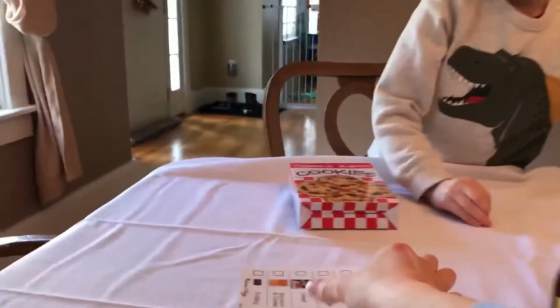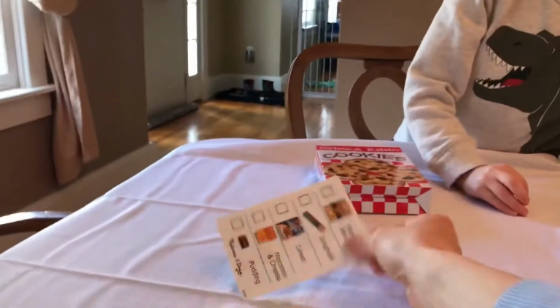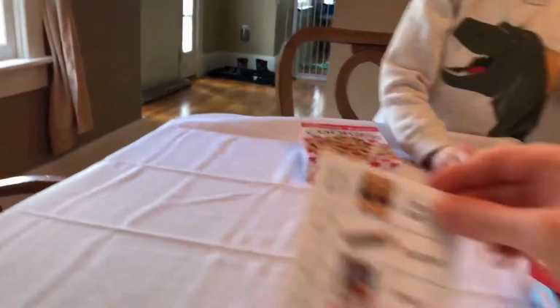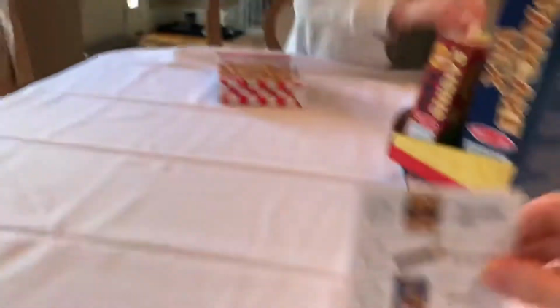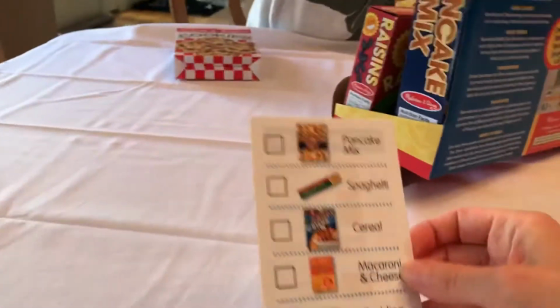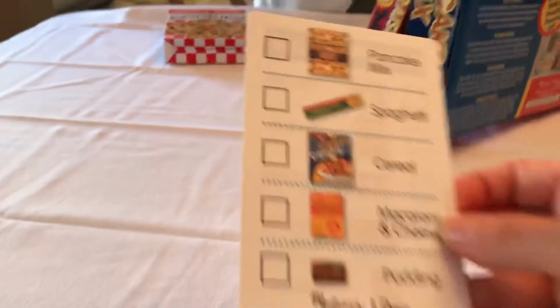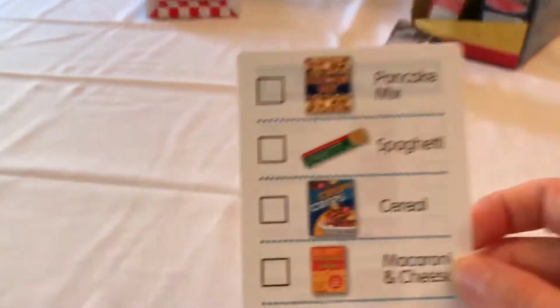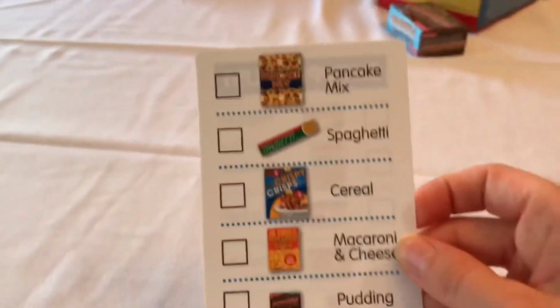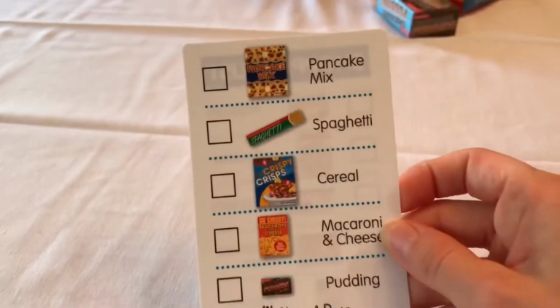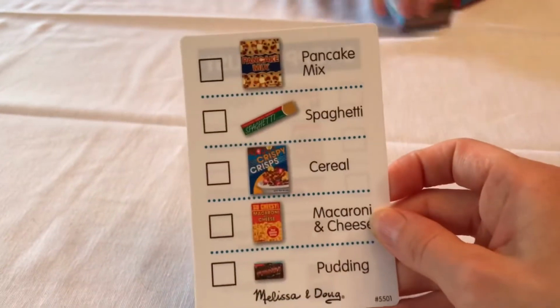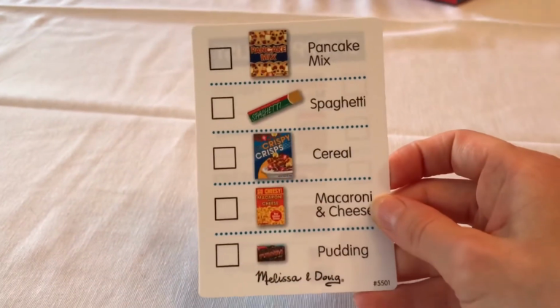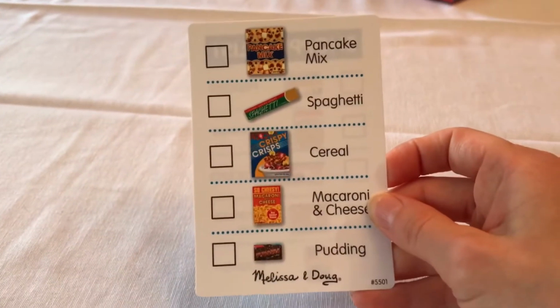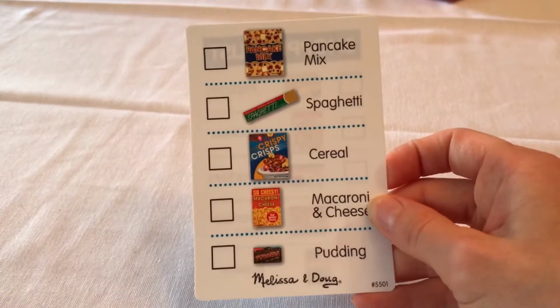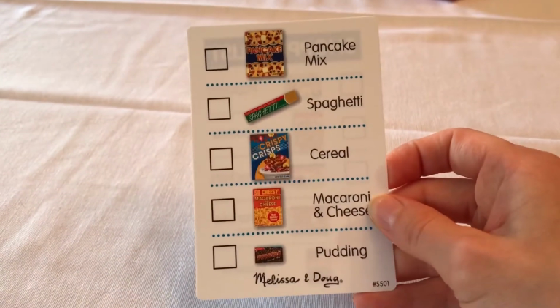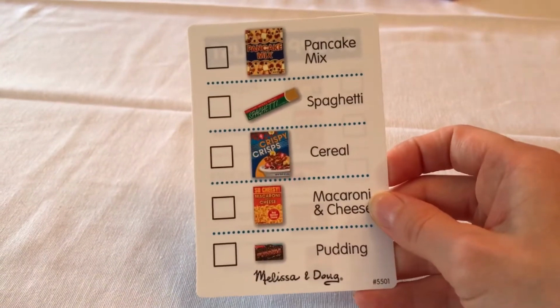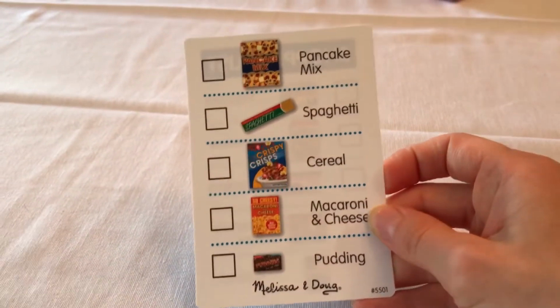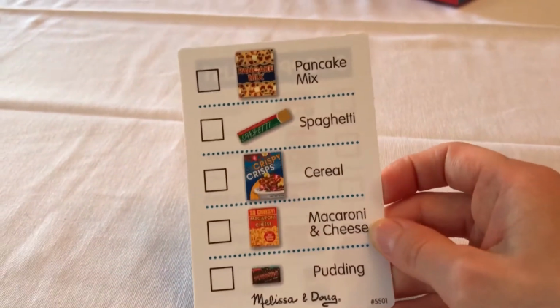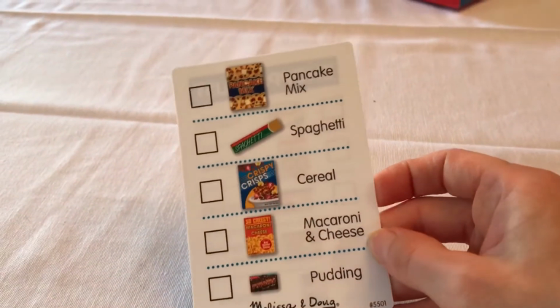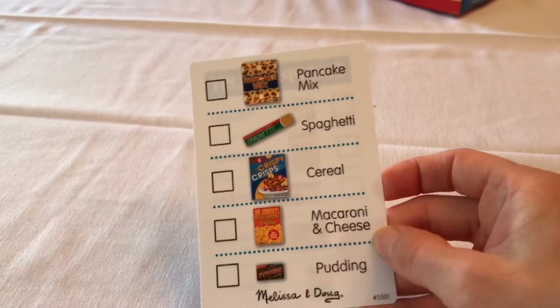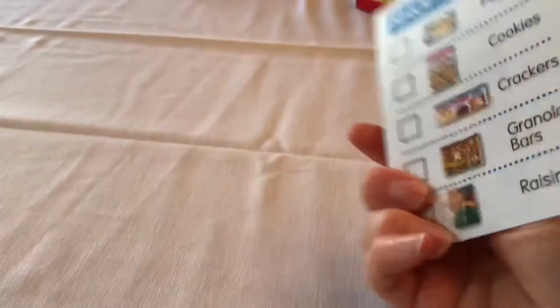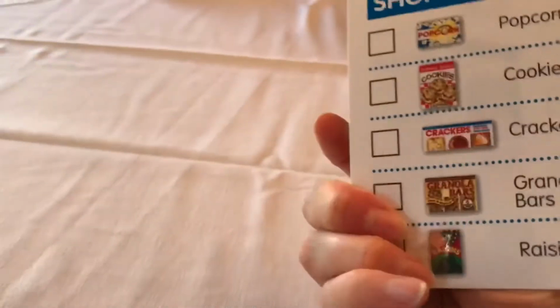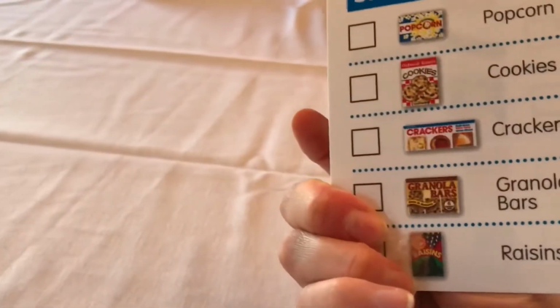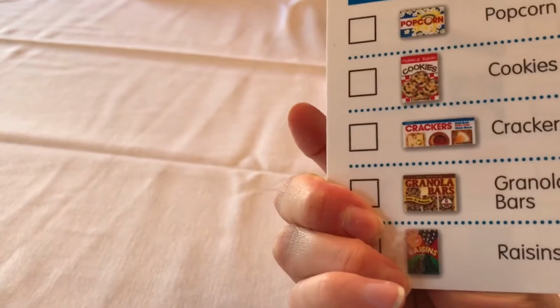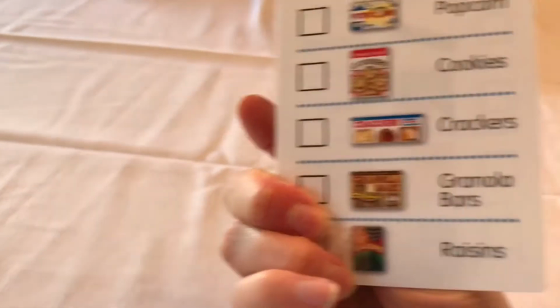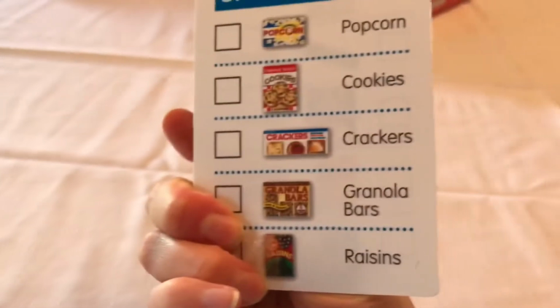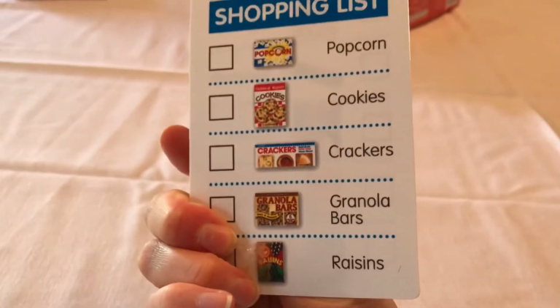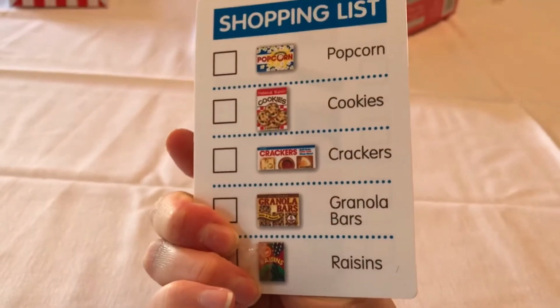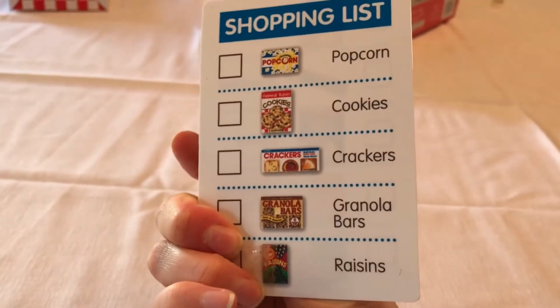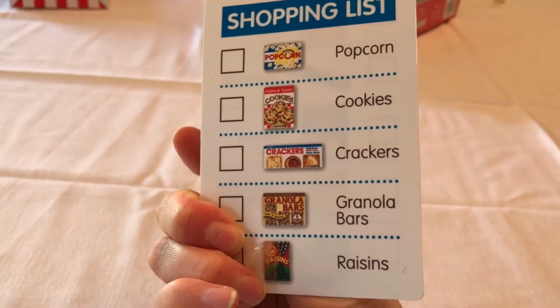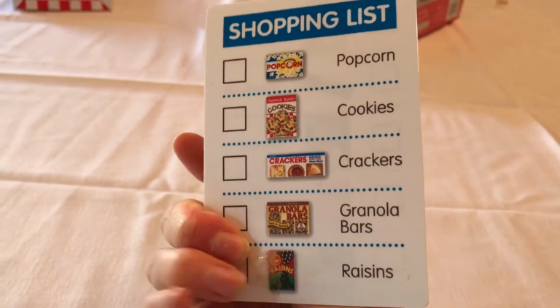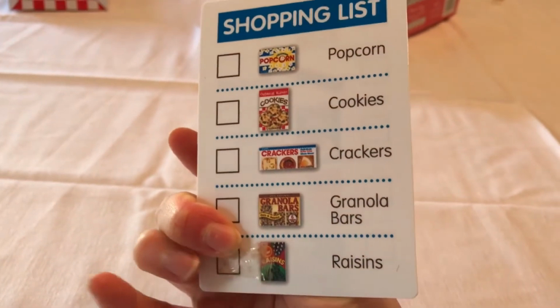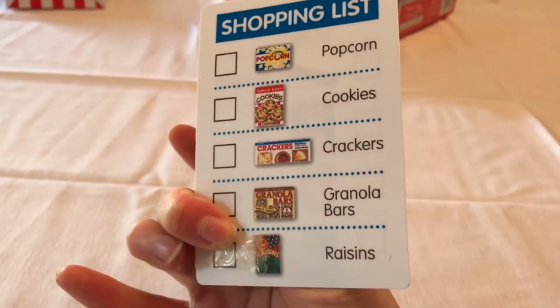Let's take a look at the shopping list. This is pretty cool for the supermarket. It has pancake mix, spaghetti, cereal, macaroni and cheese, pudding, popcorn, cookies, crackers, granola bars, and raisins.